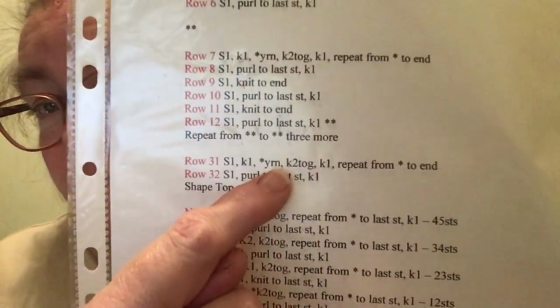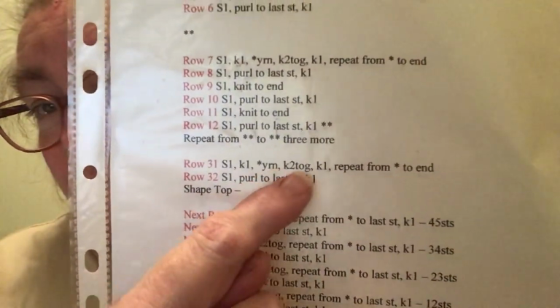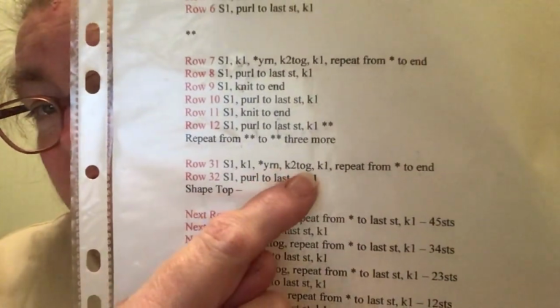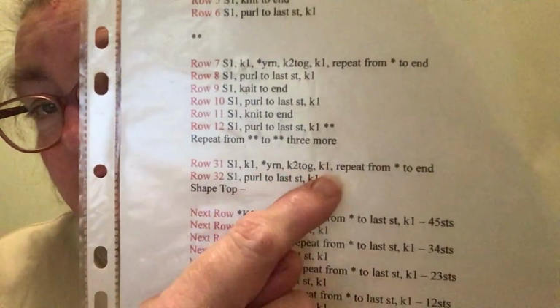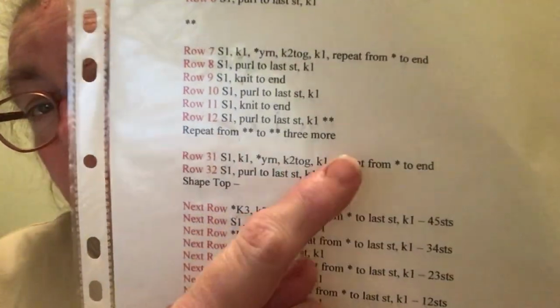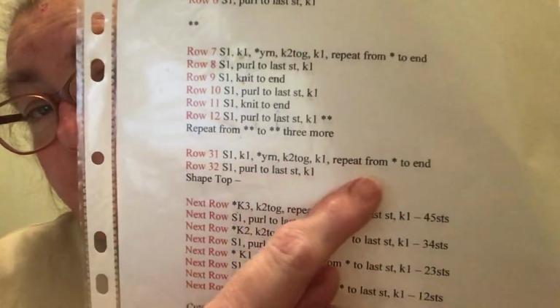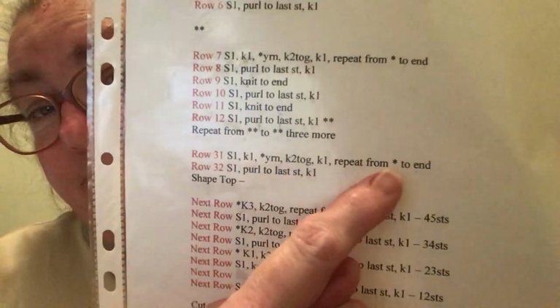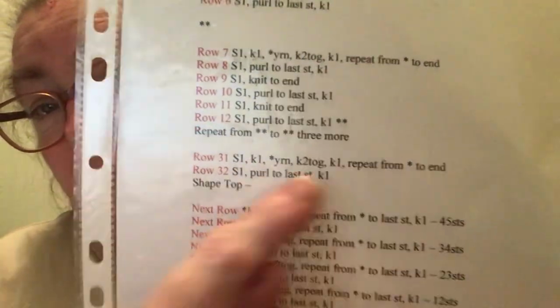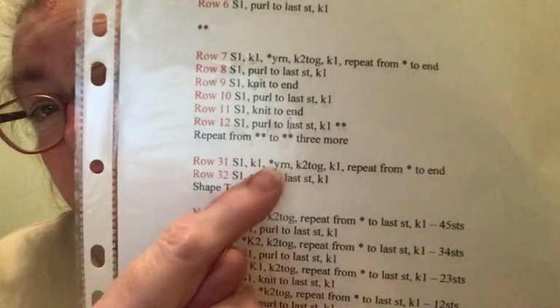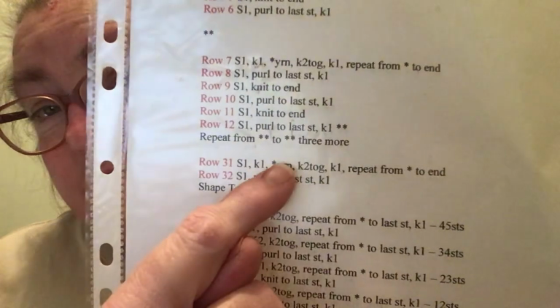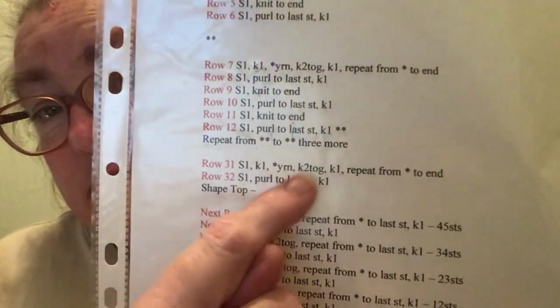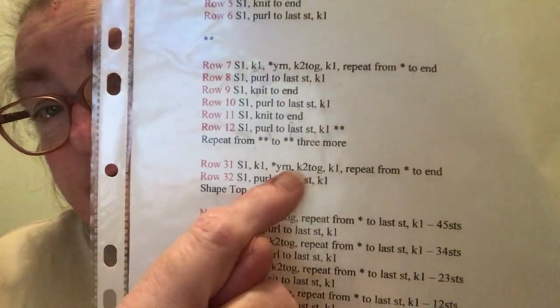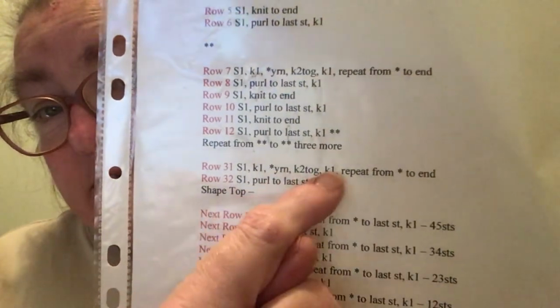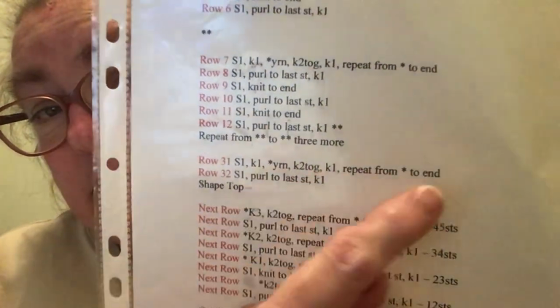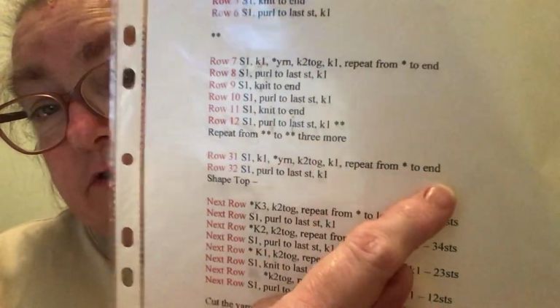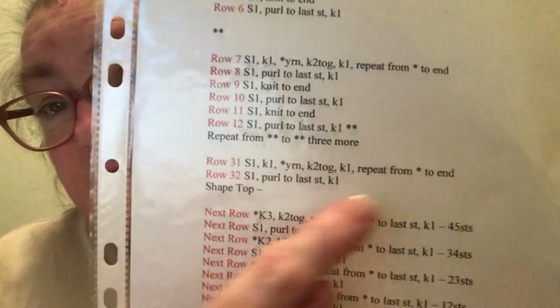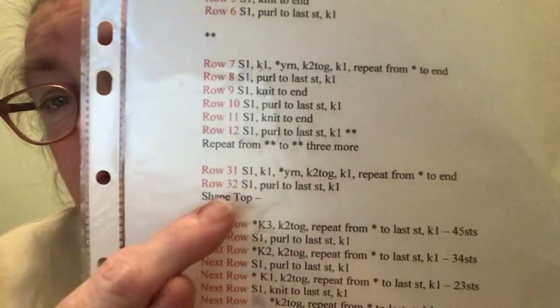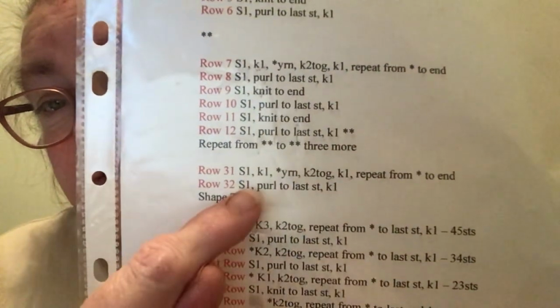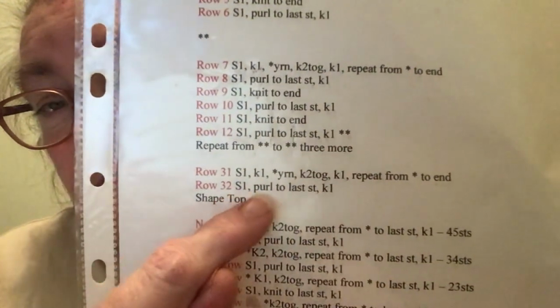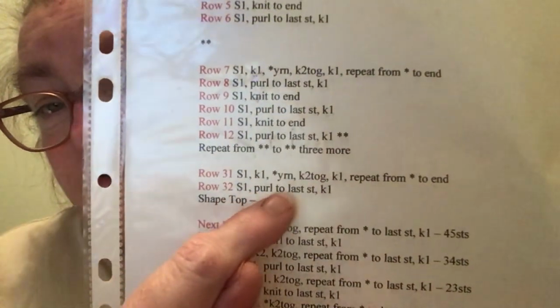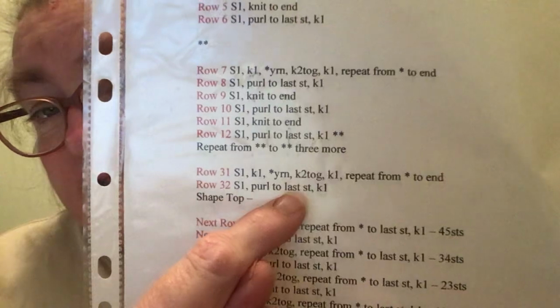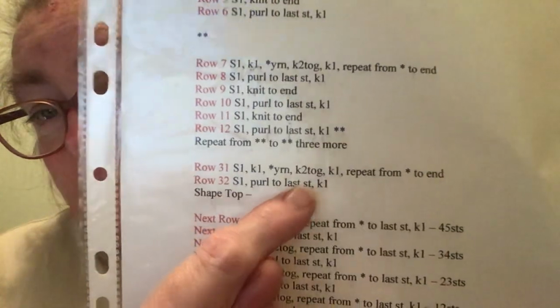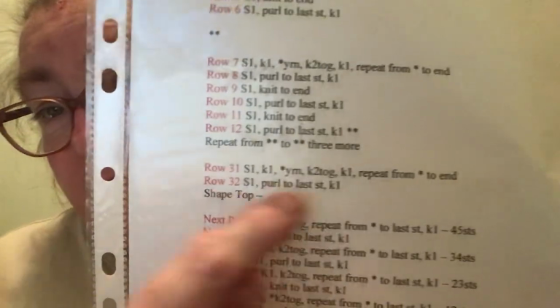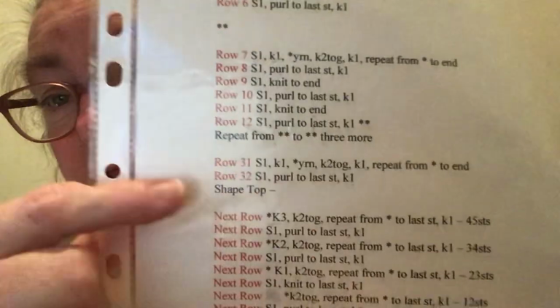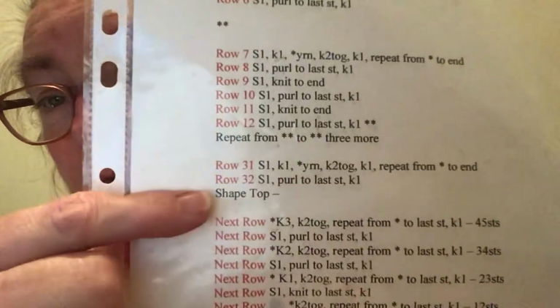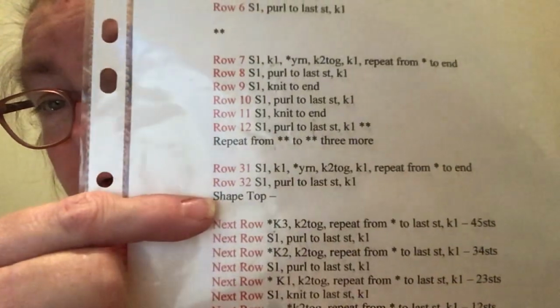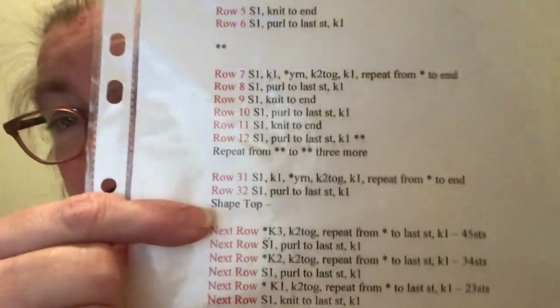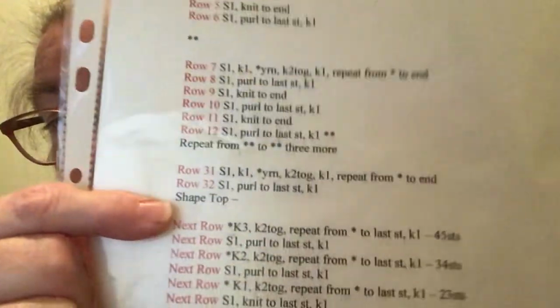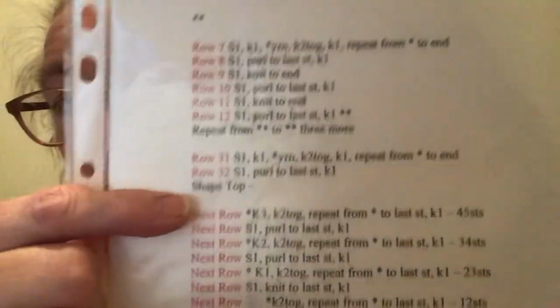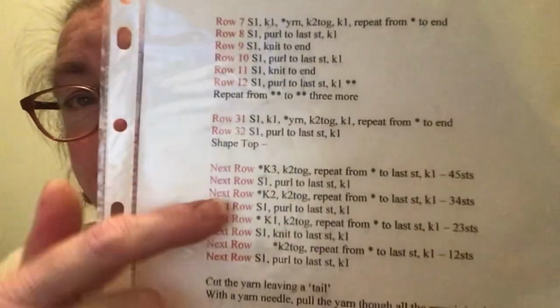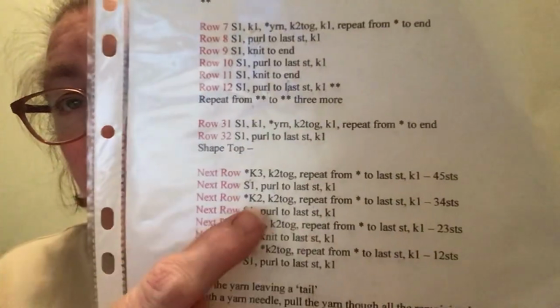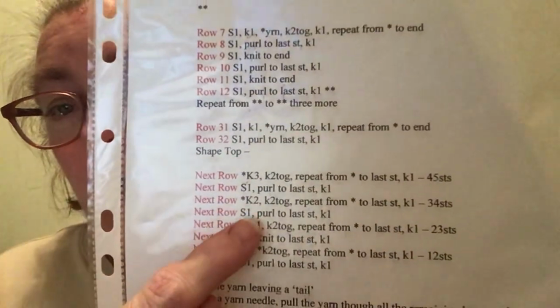In row 31, slip one, knit one, yarn over, knit two together, knit one — repeat from the asterisk to the end. Then slip one, purl to the last stitch, knit one.